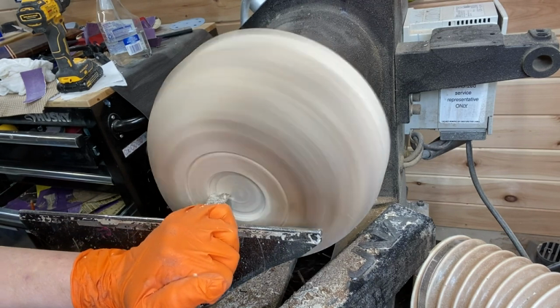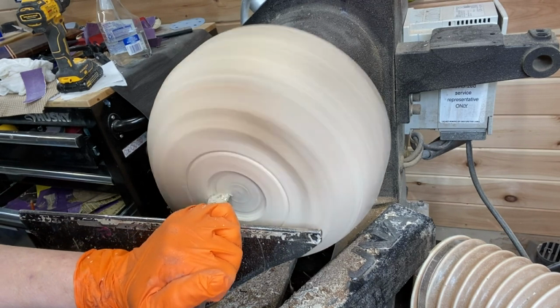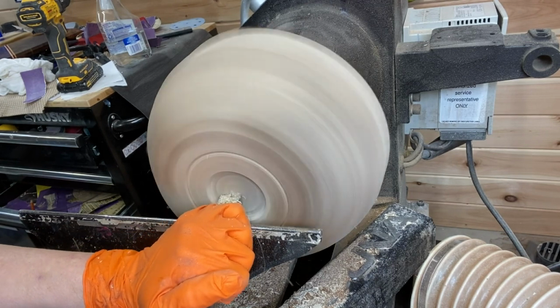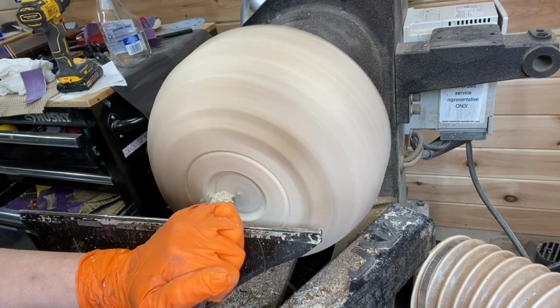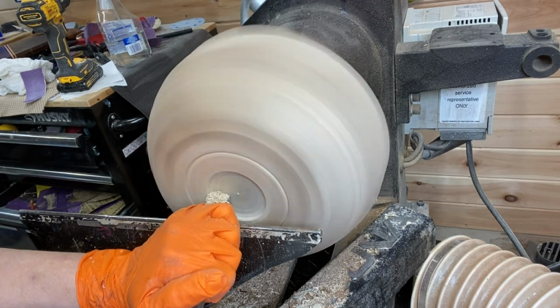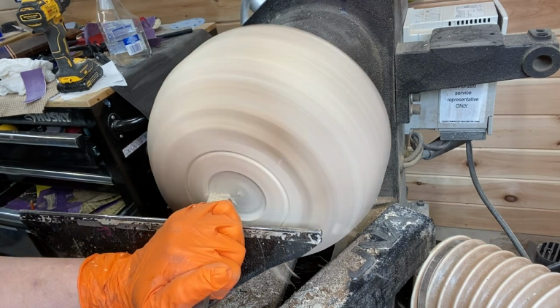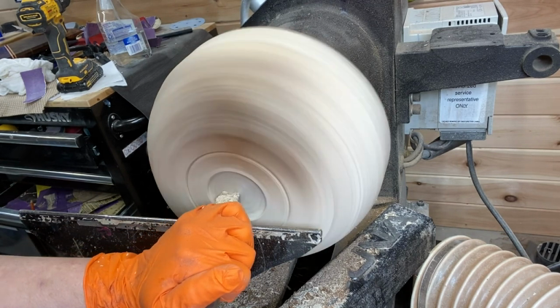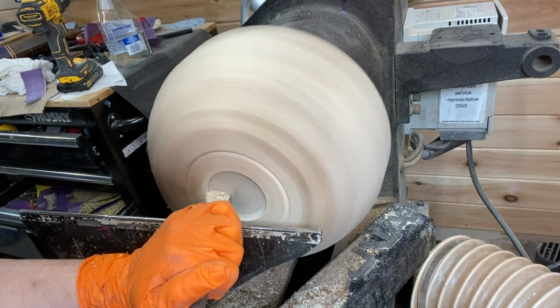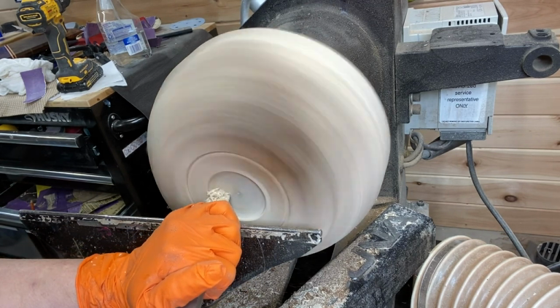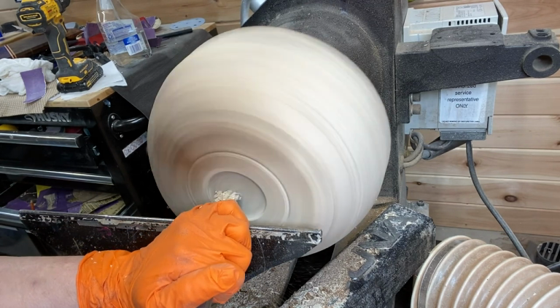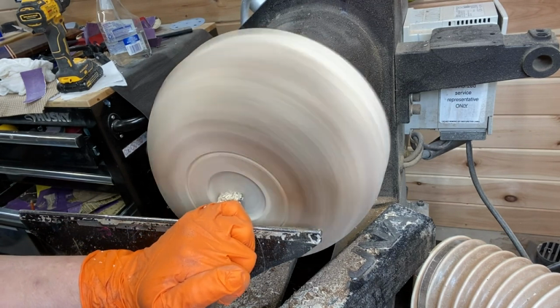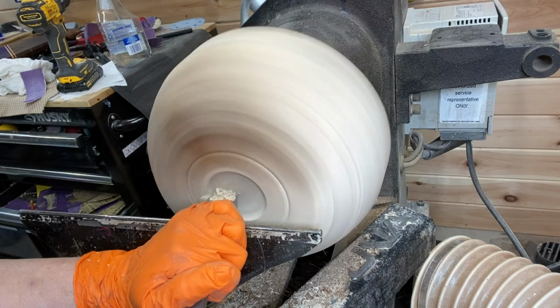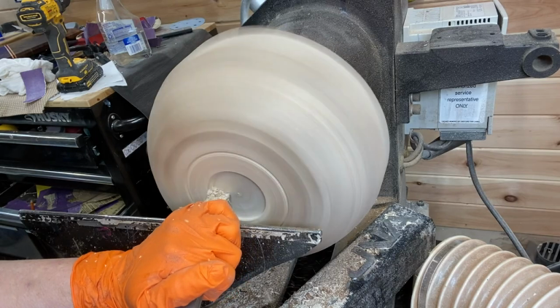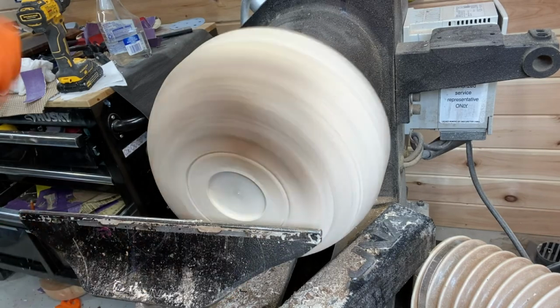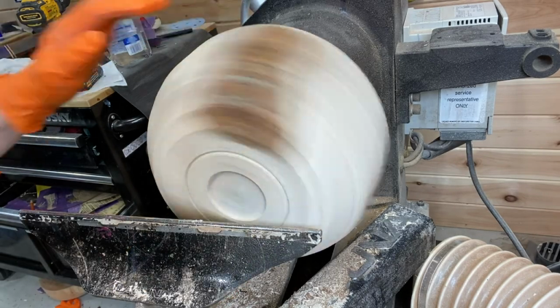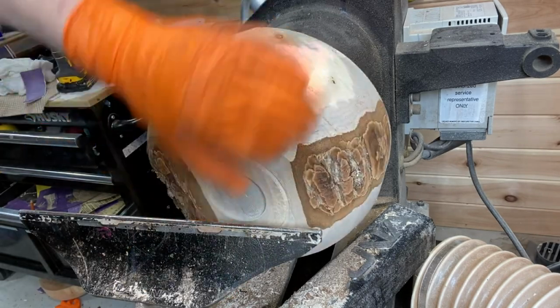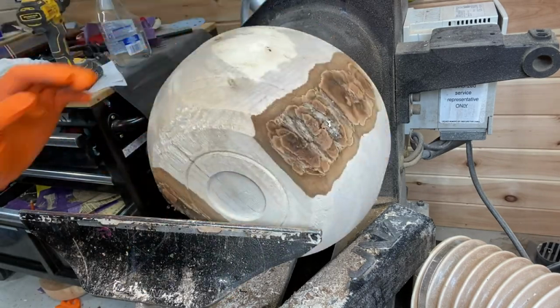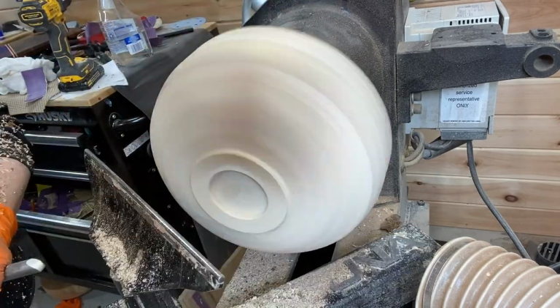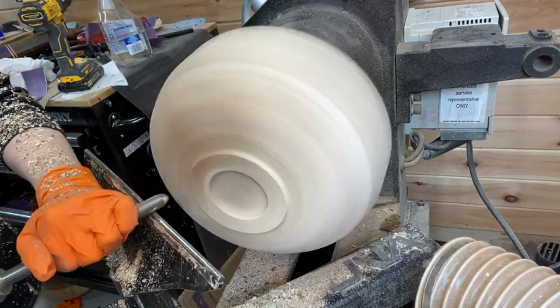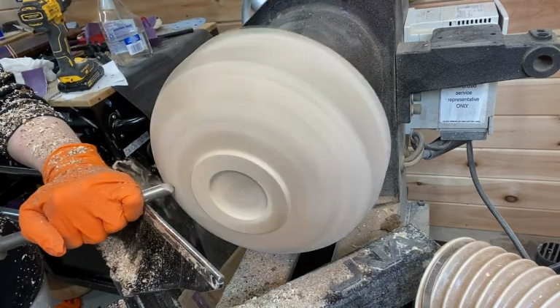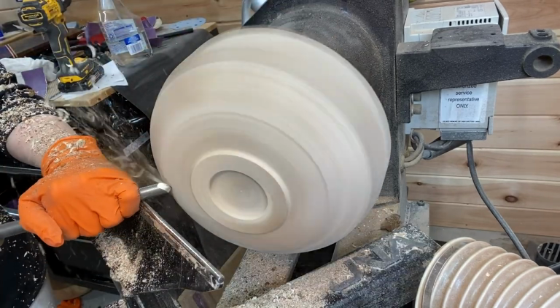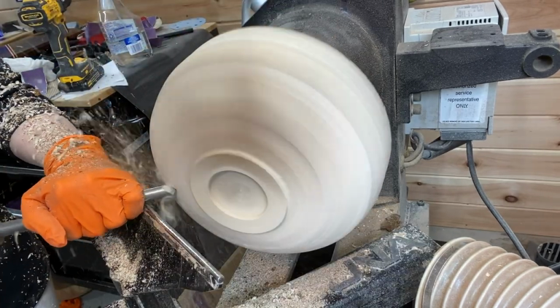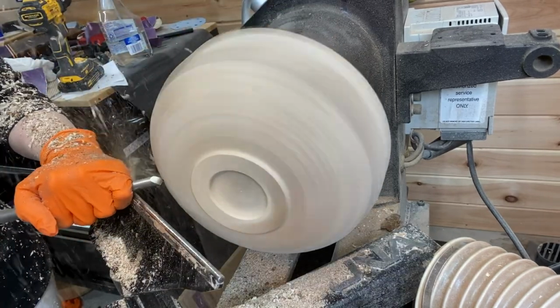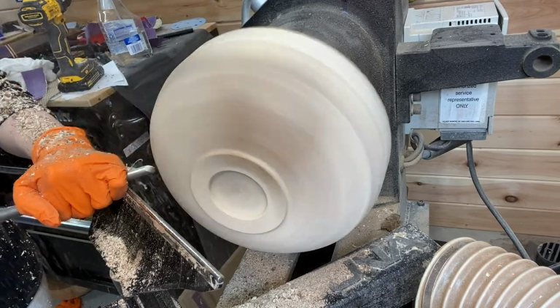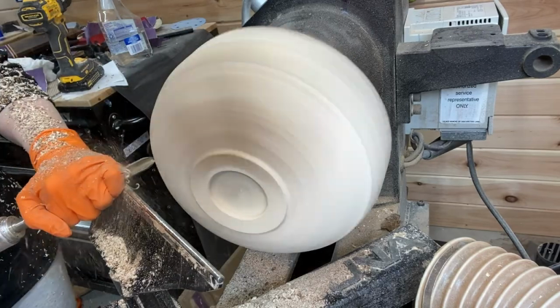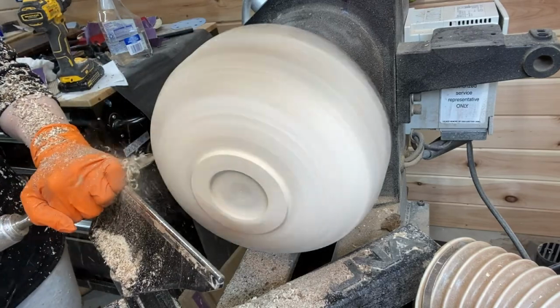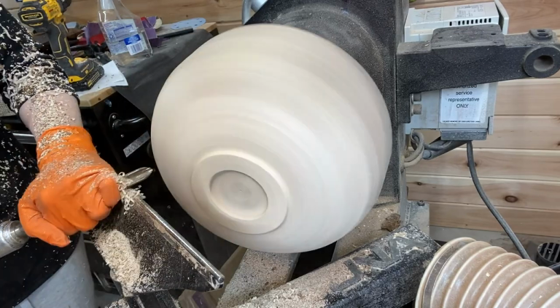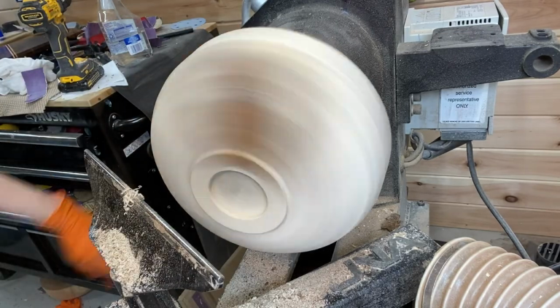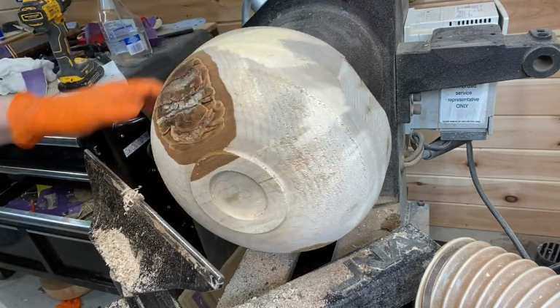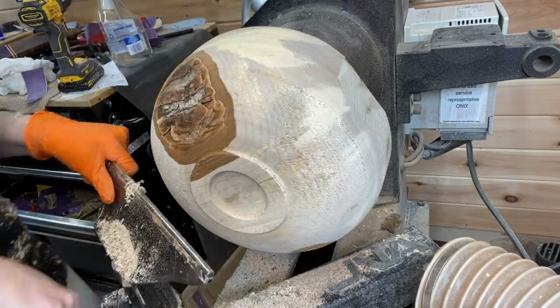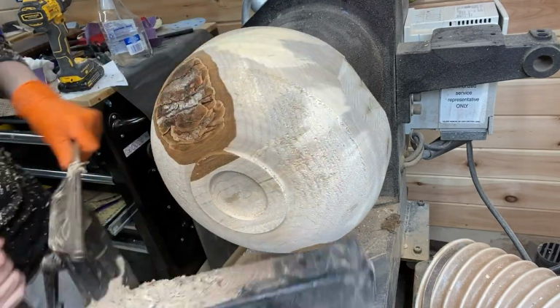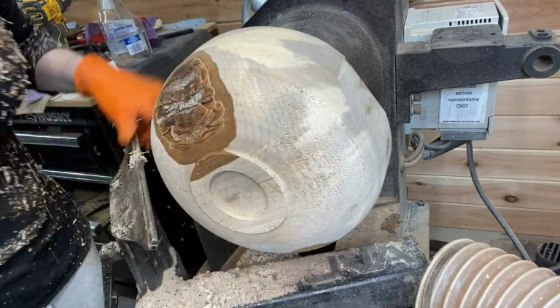Taking the skew chisel and just squaring things up. Making a recess in the foot here. I still have some work to do on the sides and in the curve.